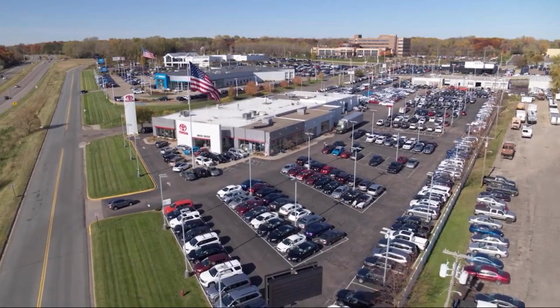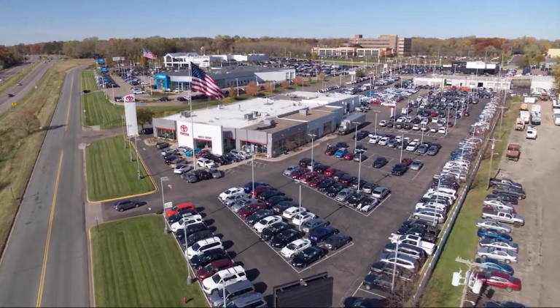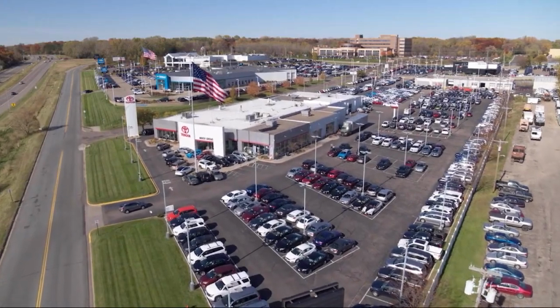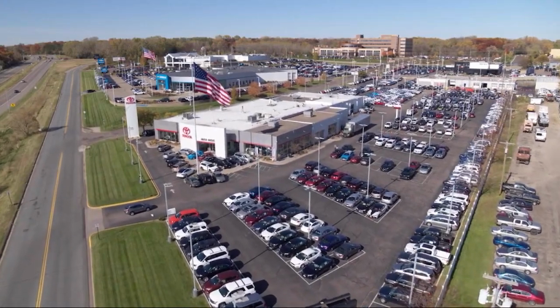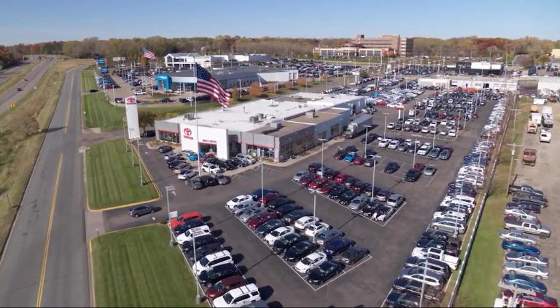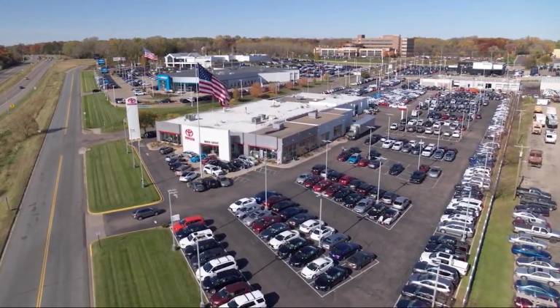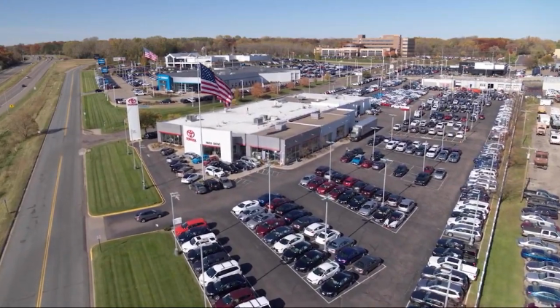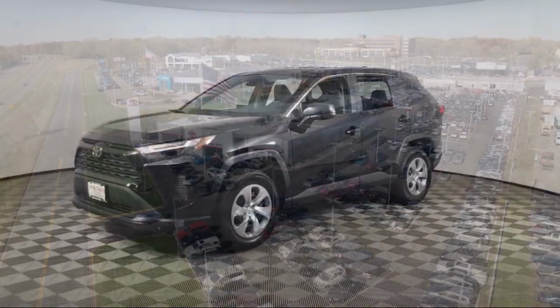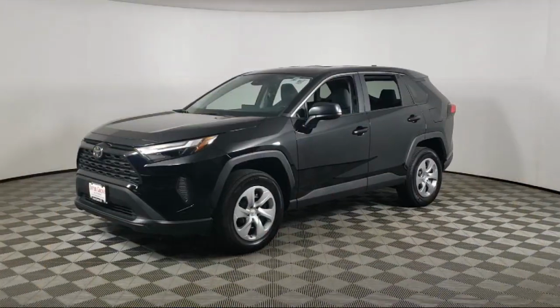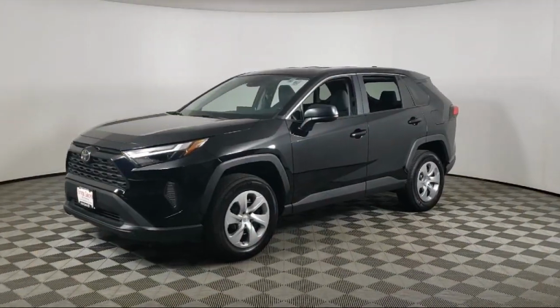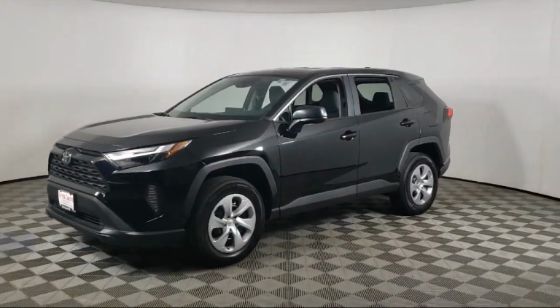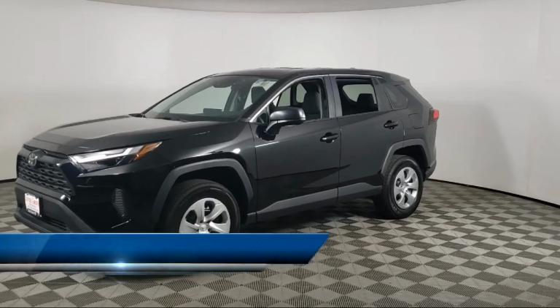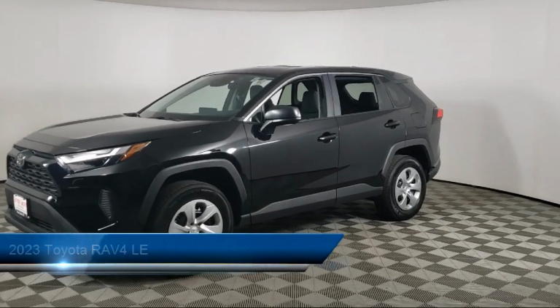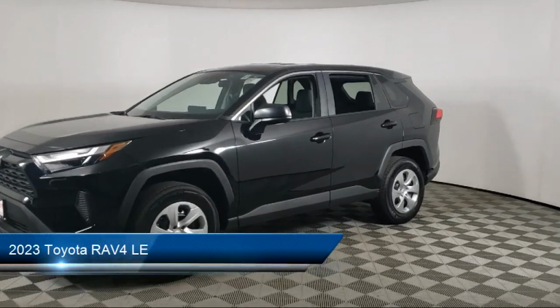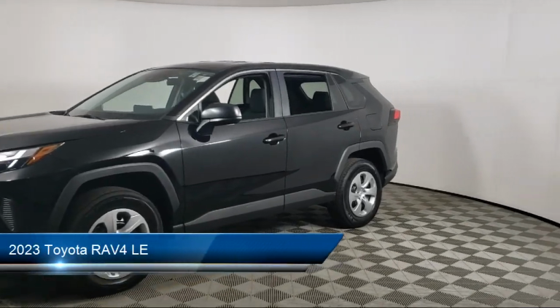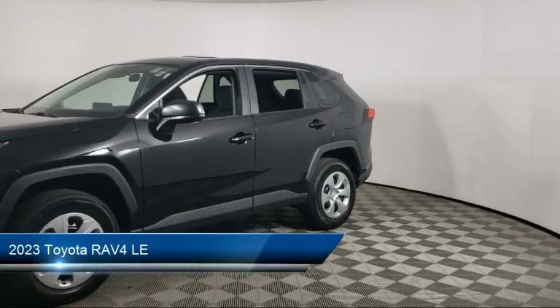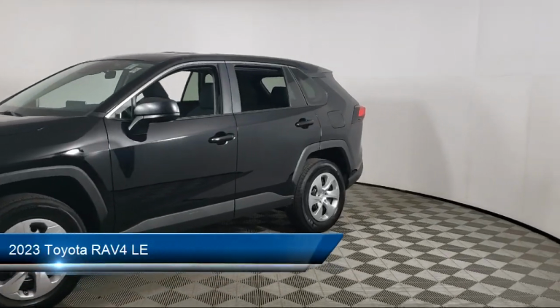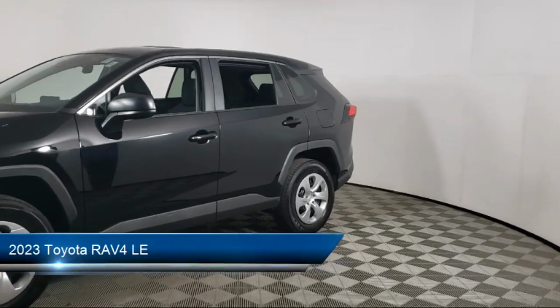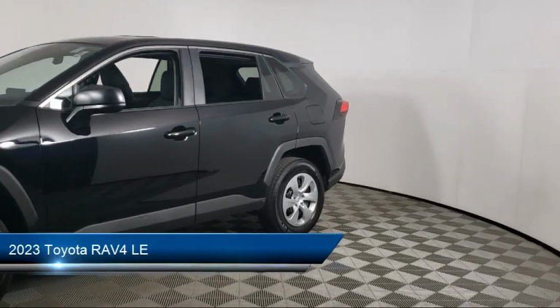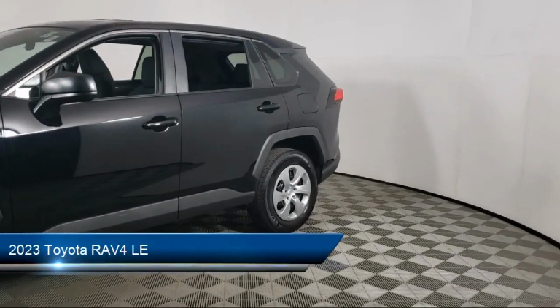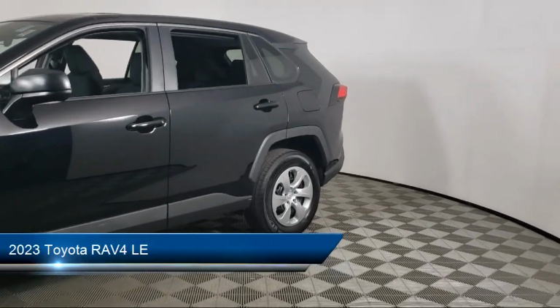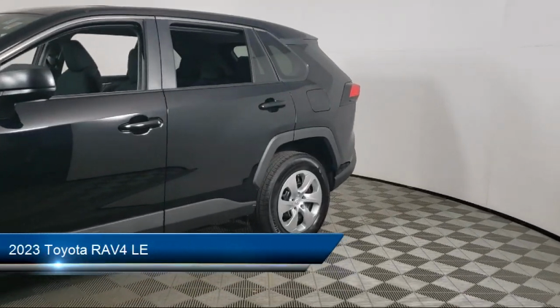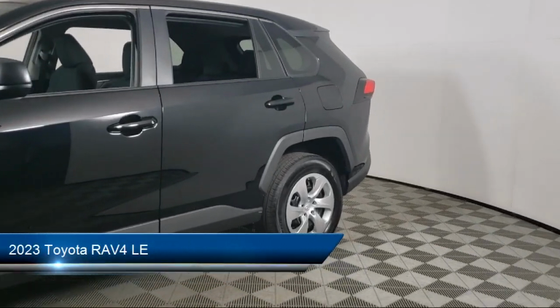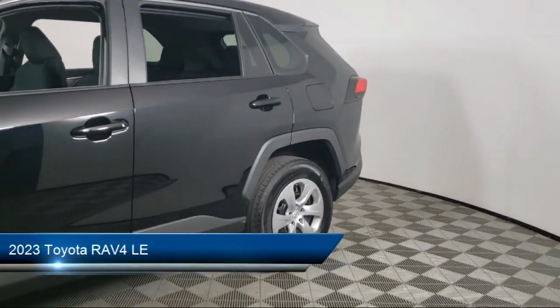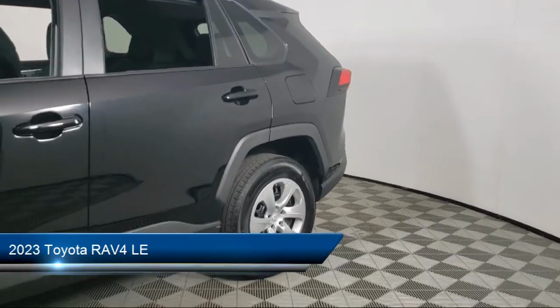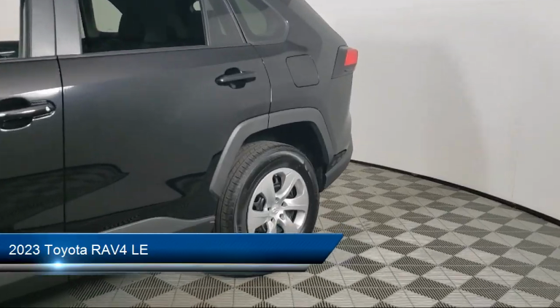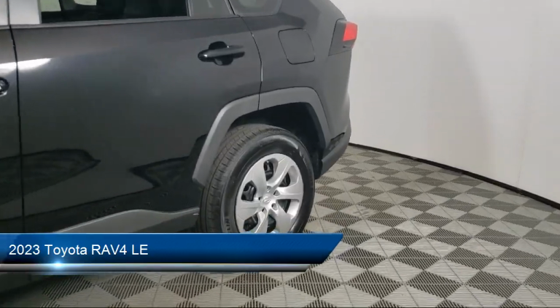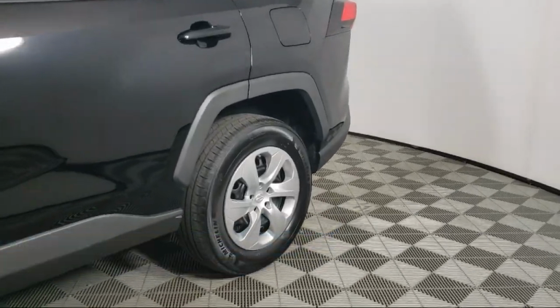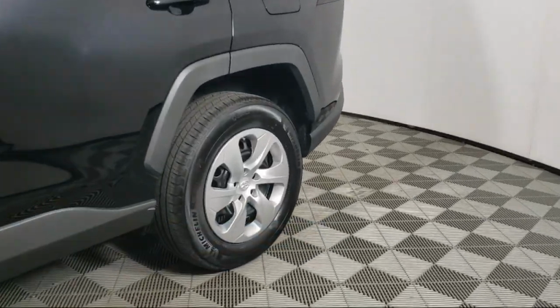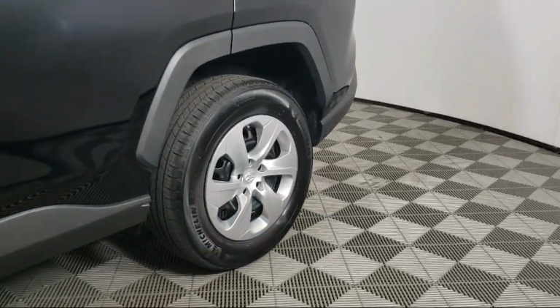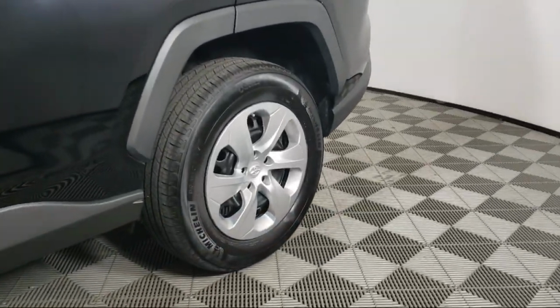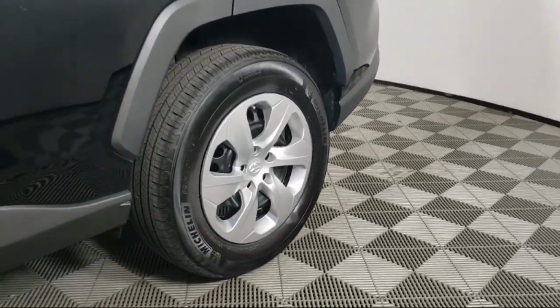Invergrove Toyota welcomes your interest in one of our great vehicles that comes equipped with keyless entry, all-wheel drive, rear spoiler, air conditioning, traction control, and cruise control.